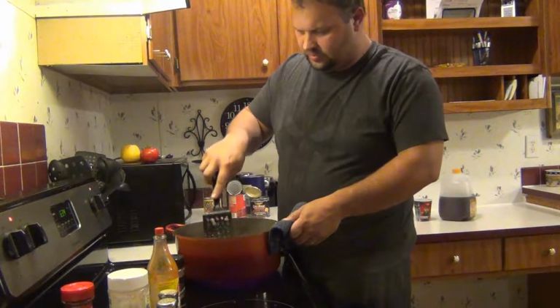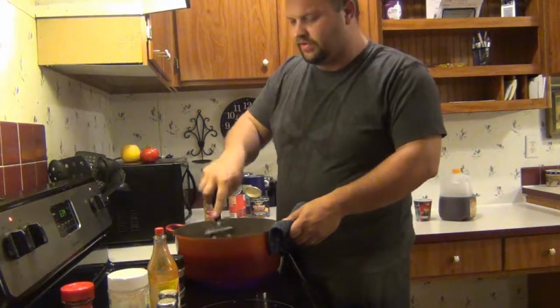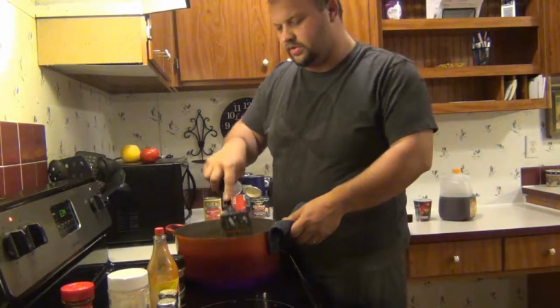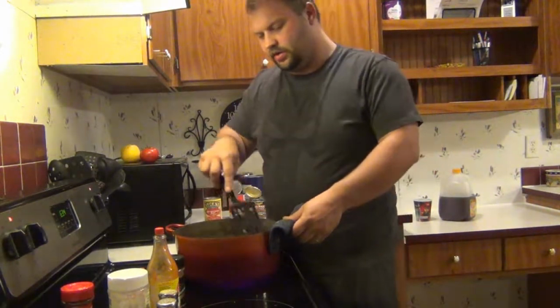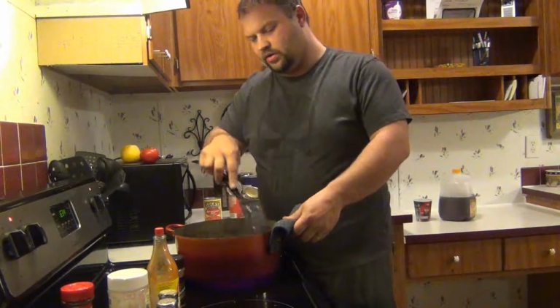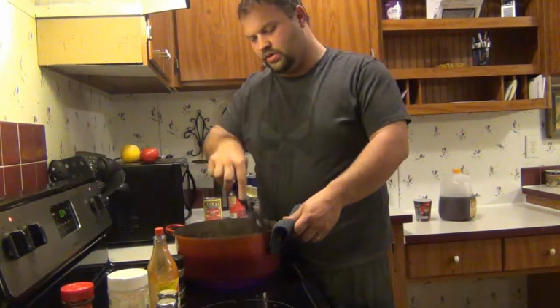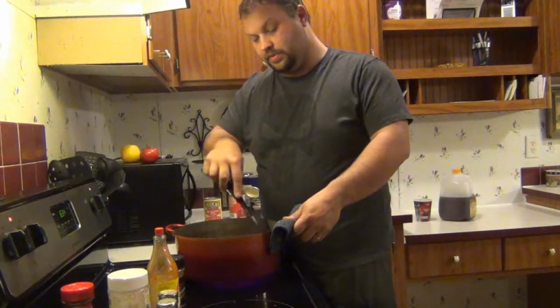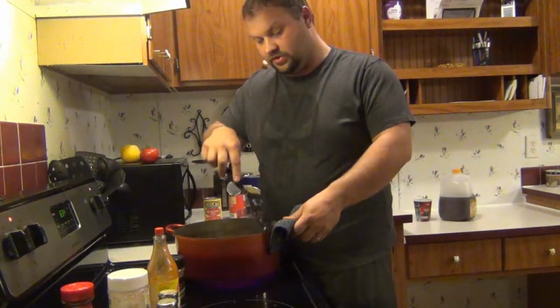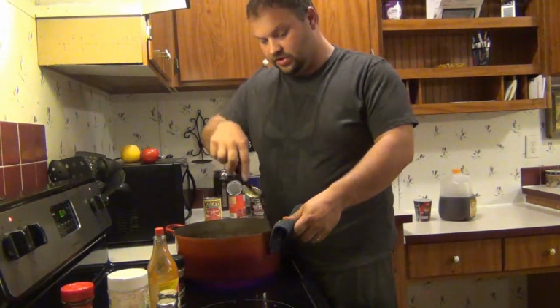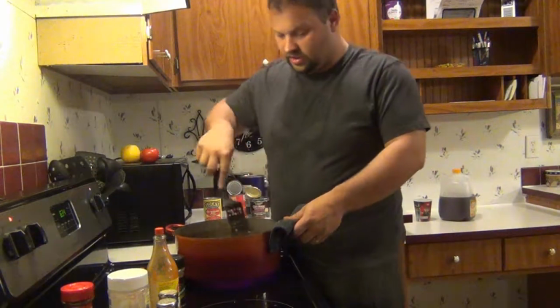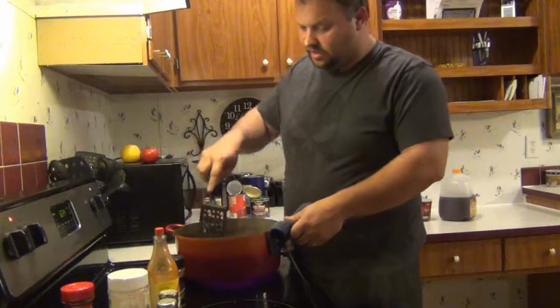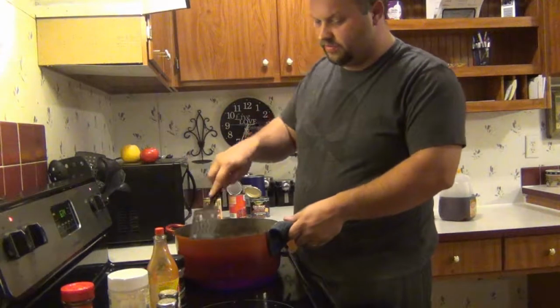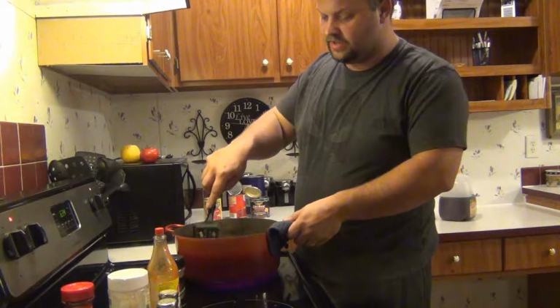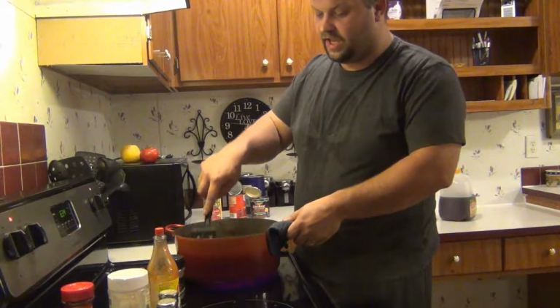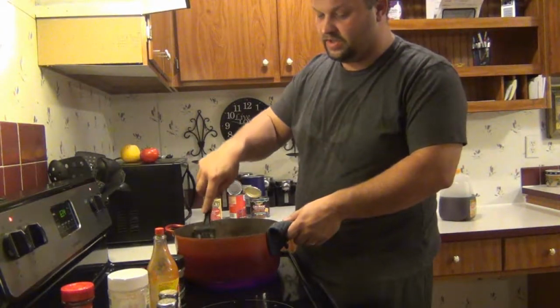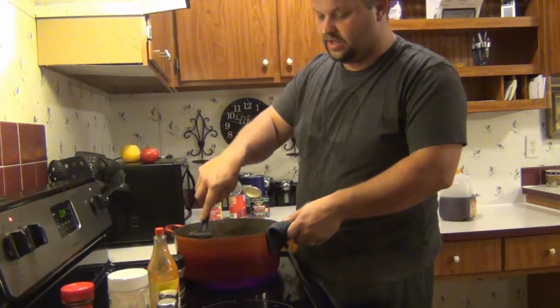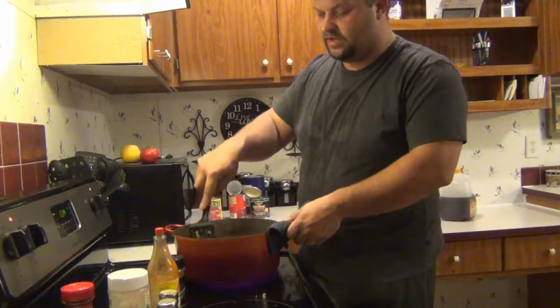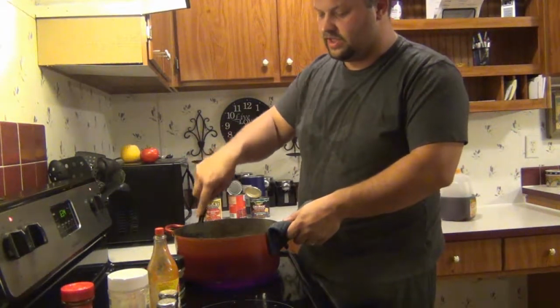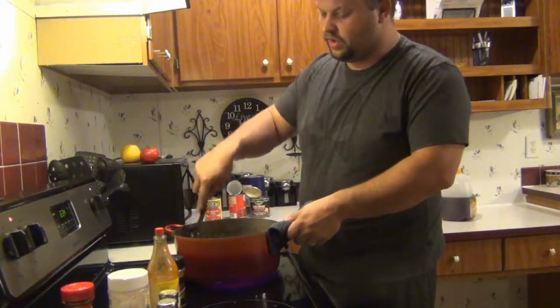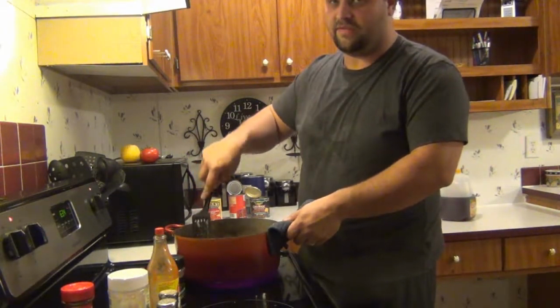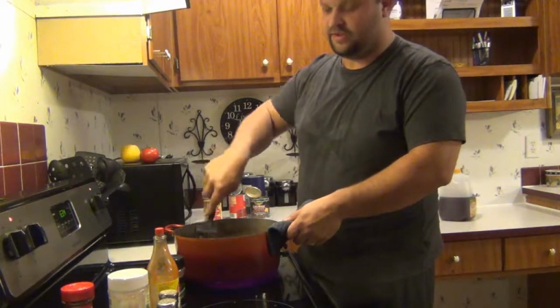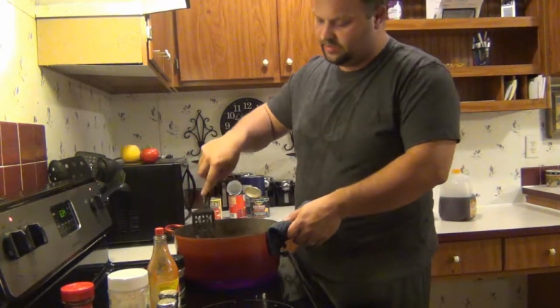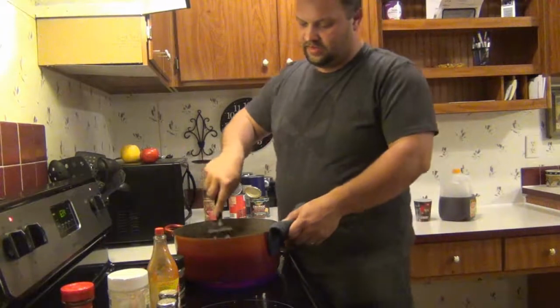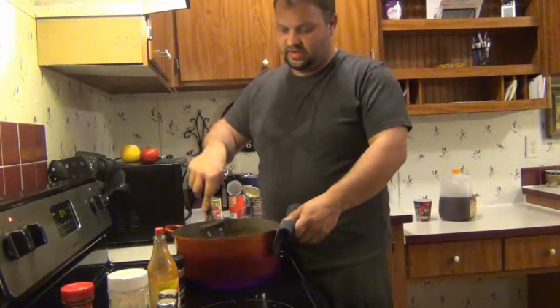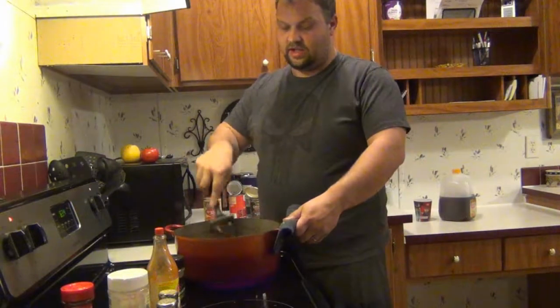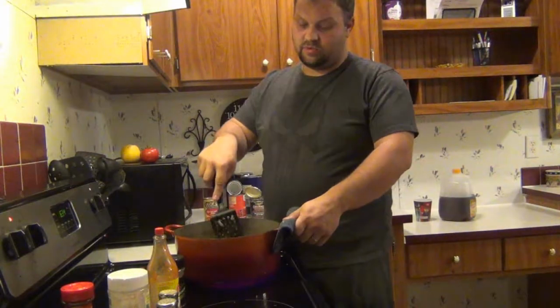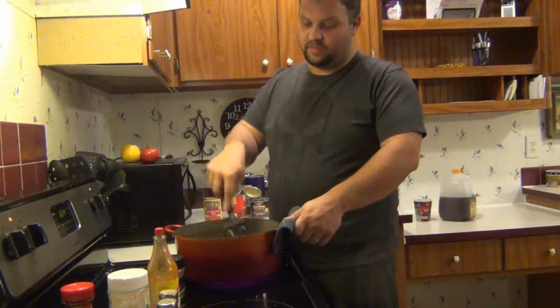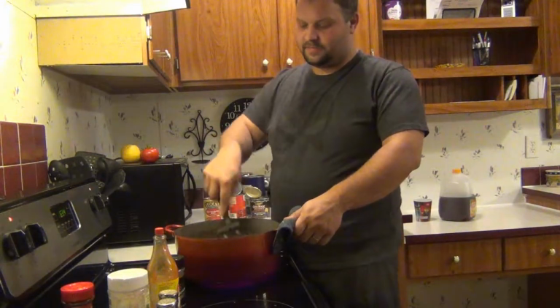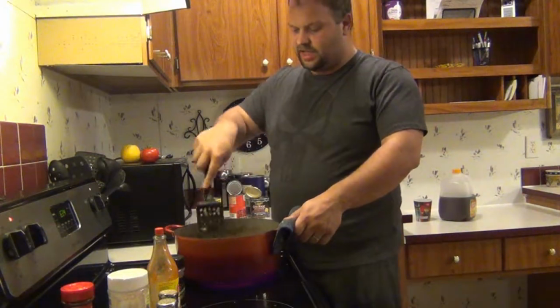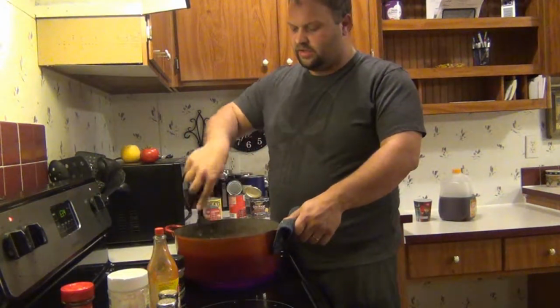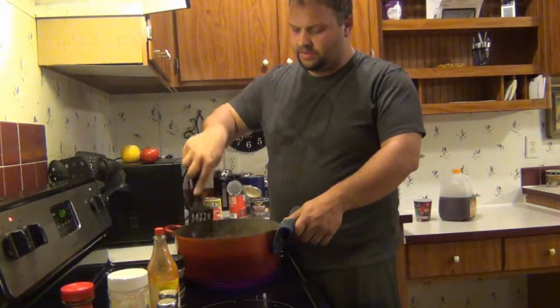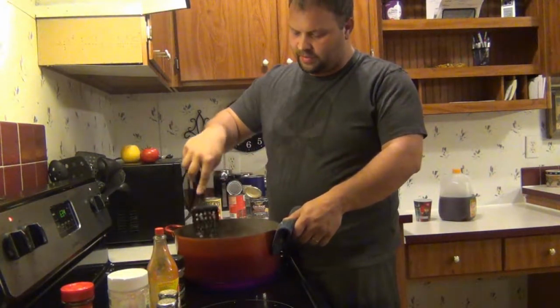You have to add some ground beef or some people put sausage — like I said, for the fat content. Deer don't have a lot of fat, it's really lean meat.